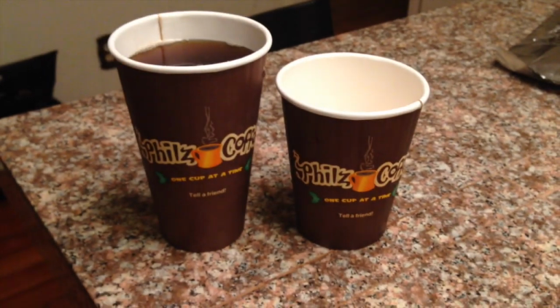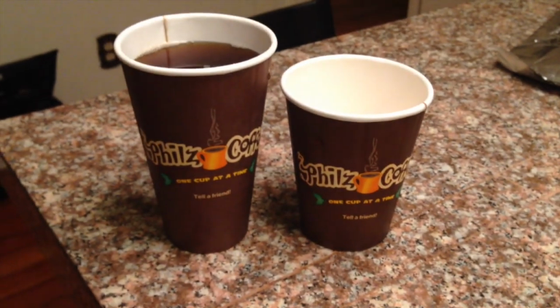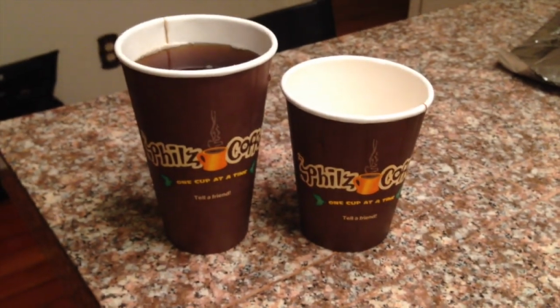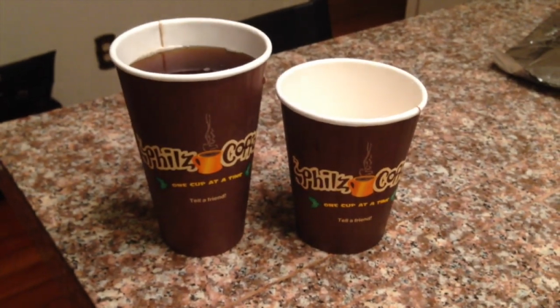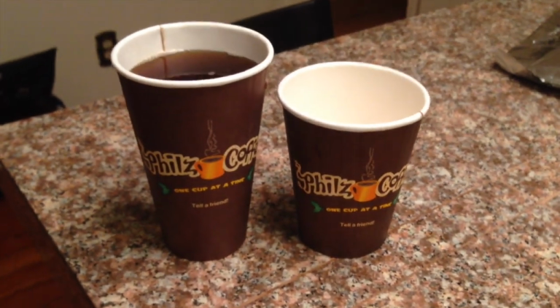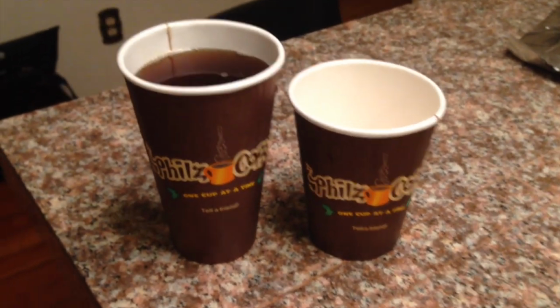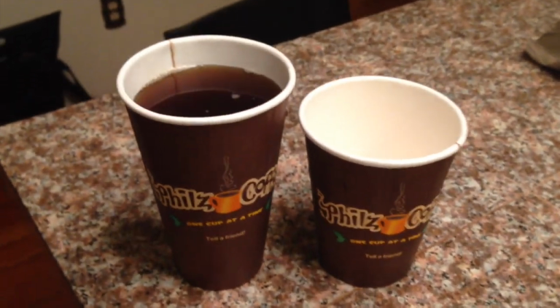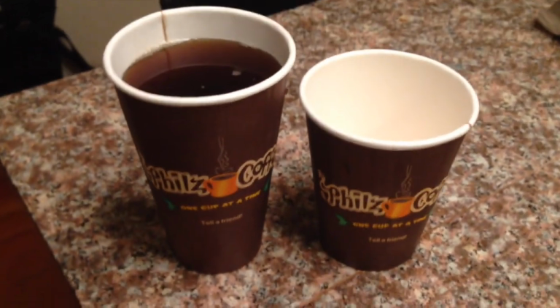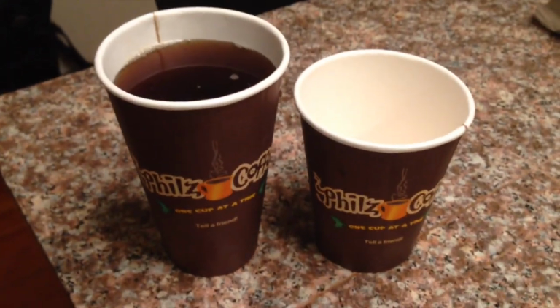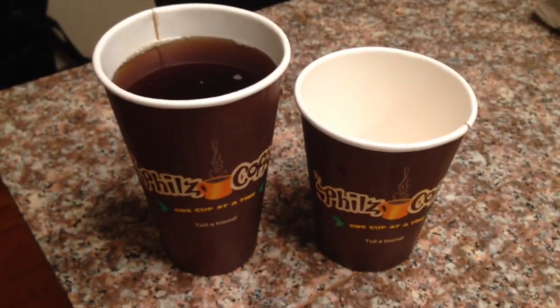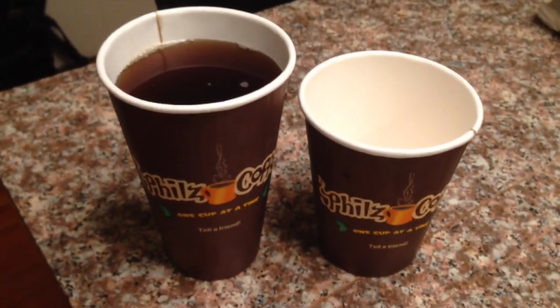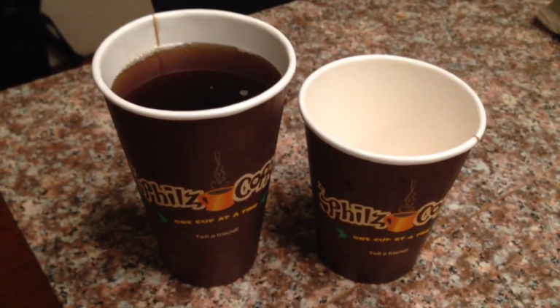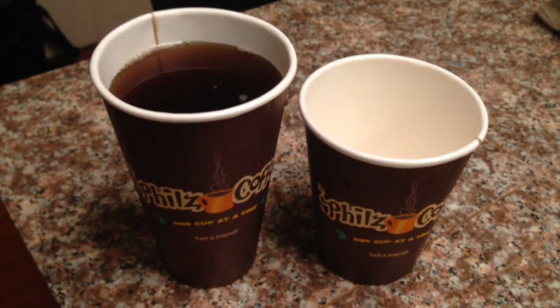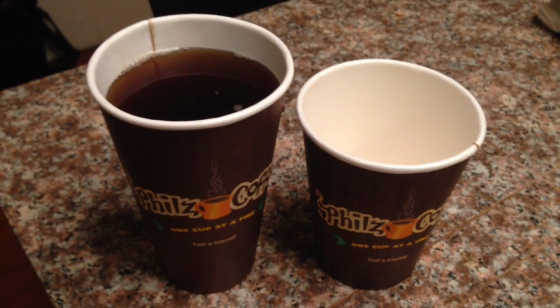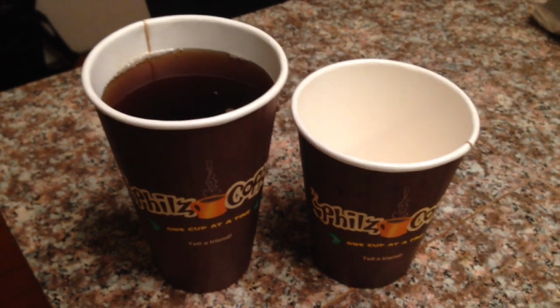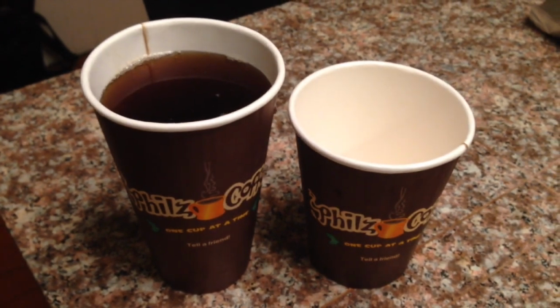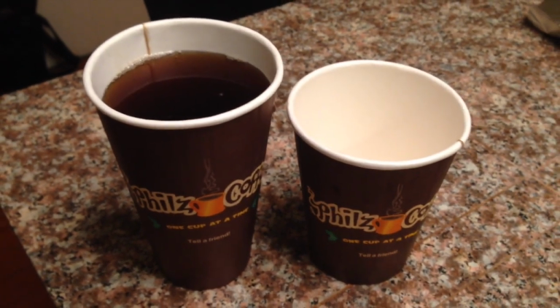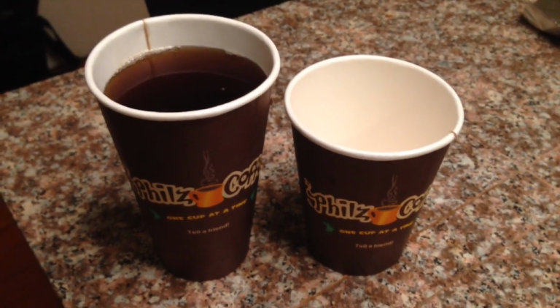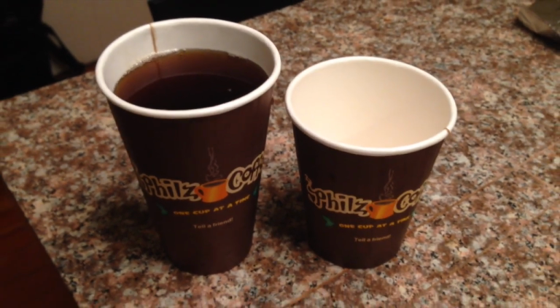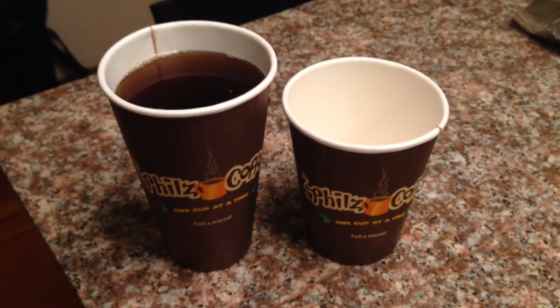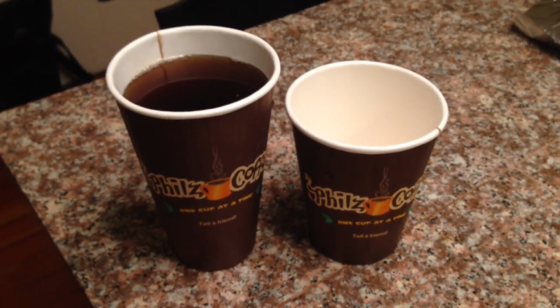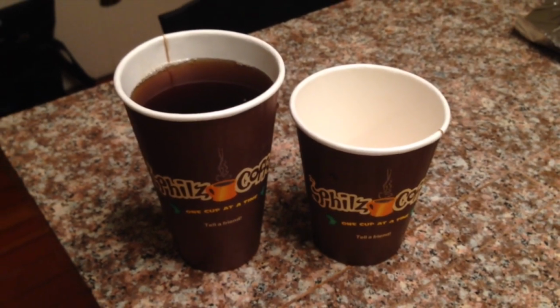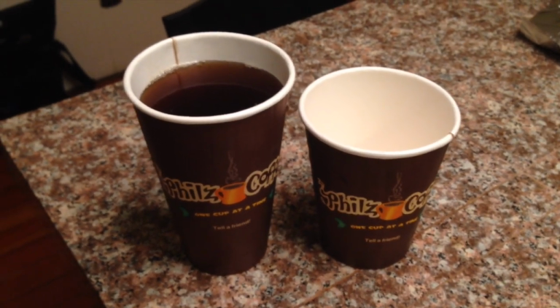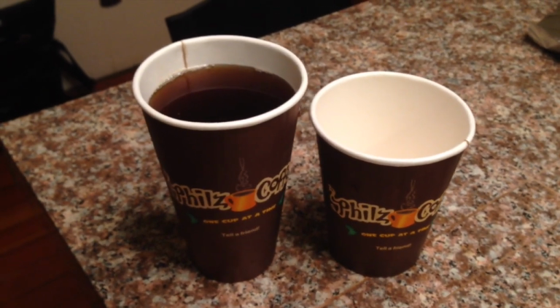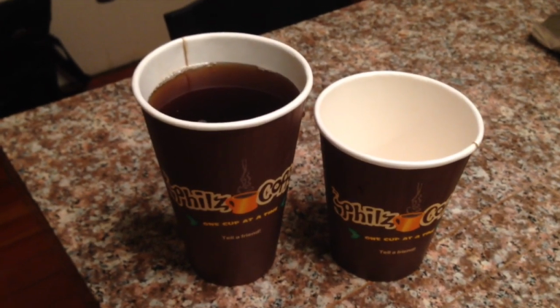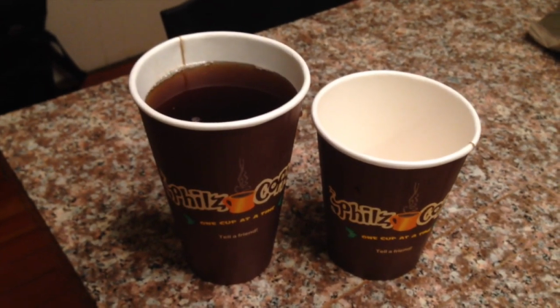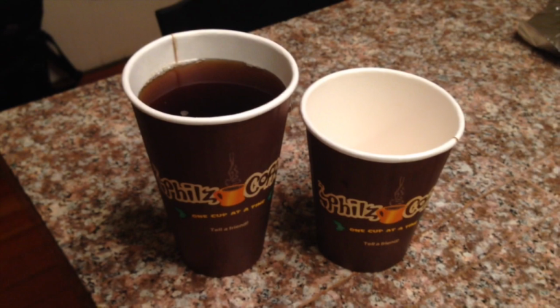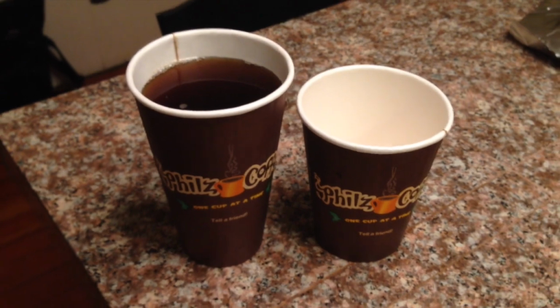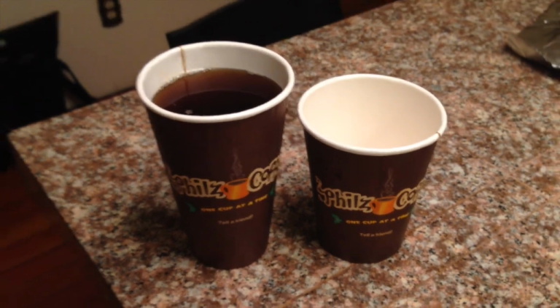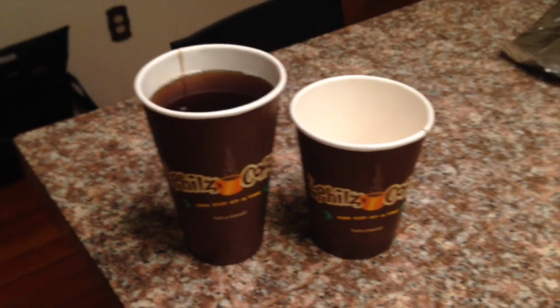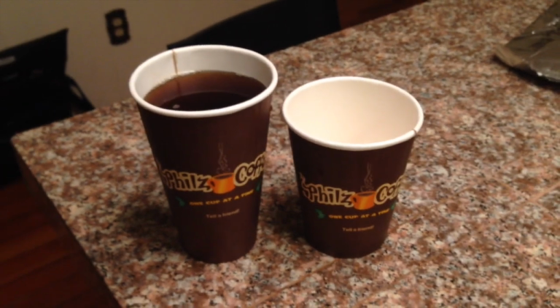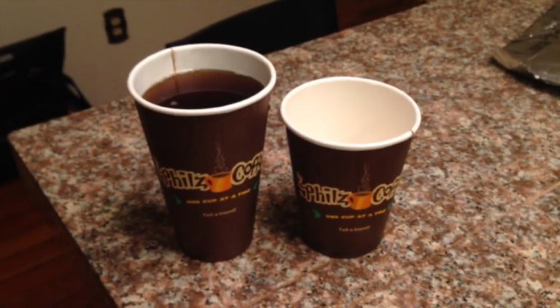So I guess just get the small. Or buy two smalls, keep one for yourself, pour the other one into a large and sell it to your chump friend.